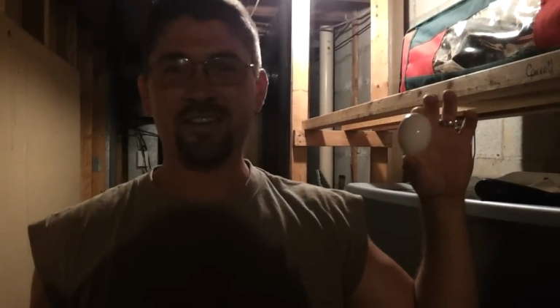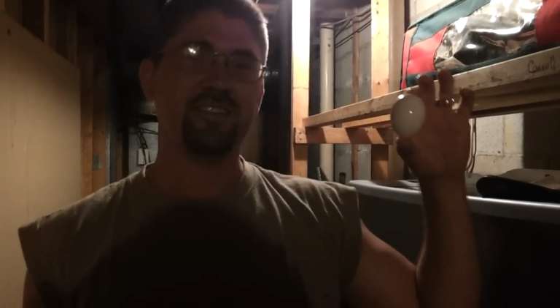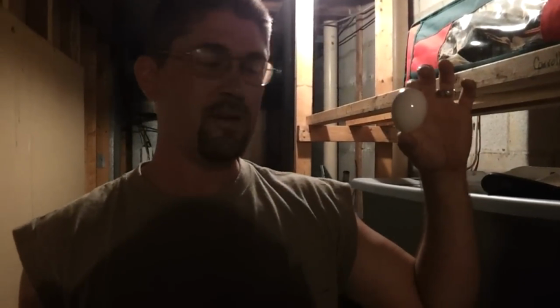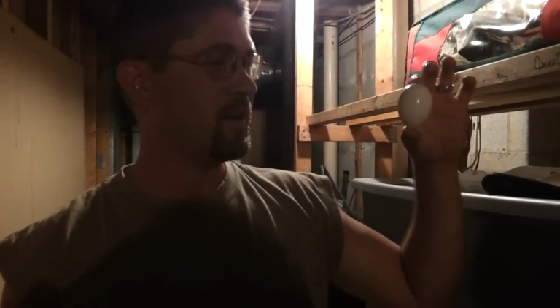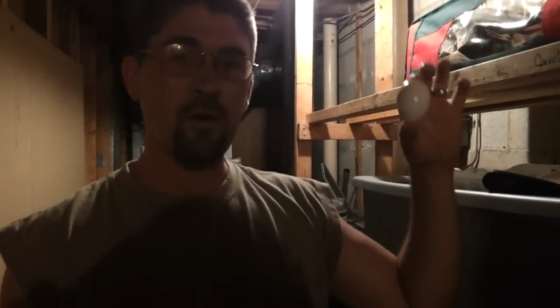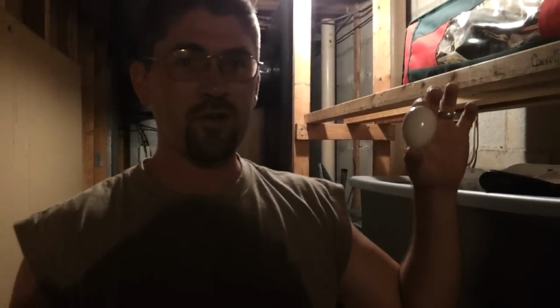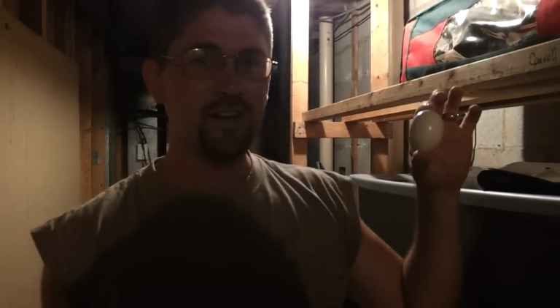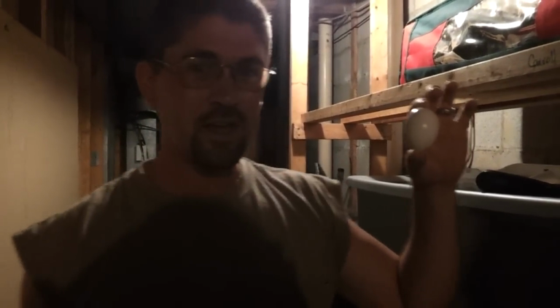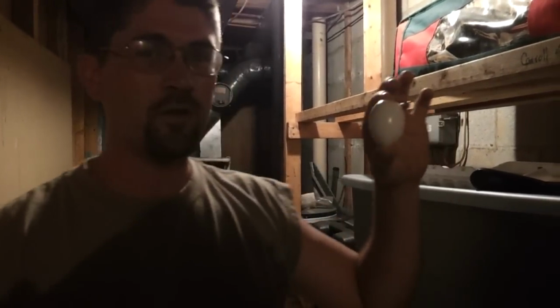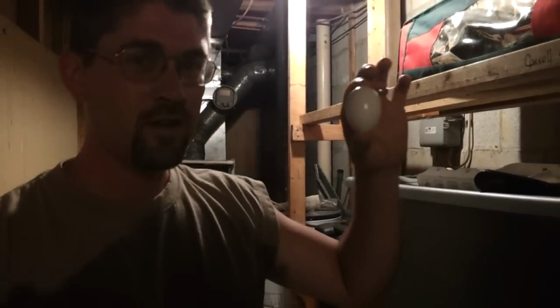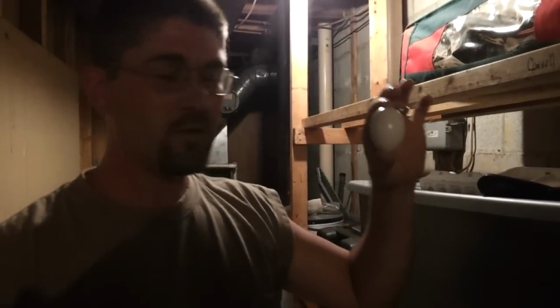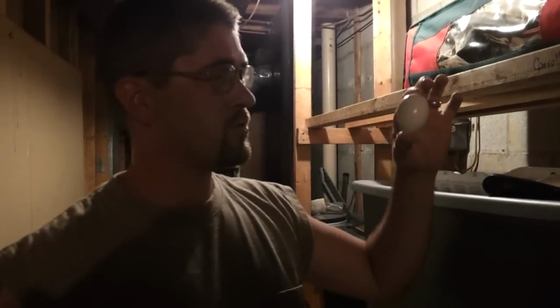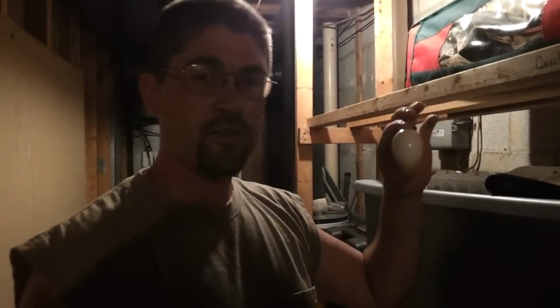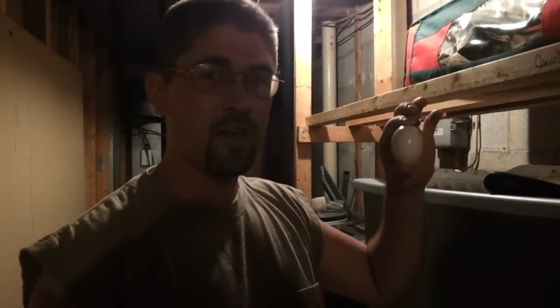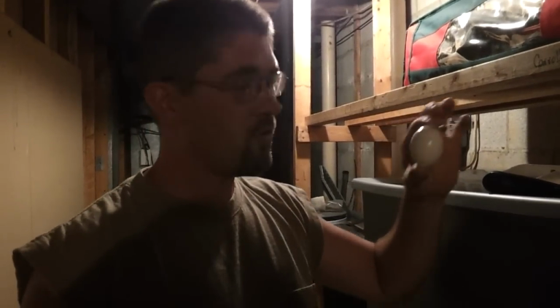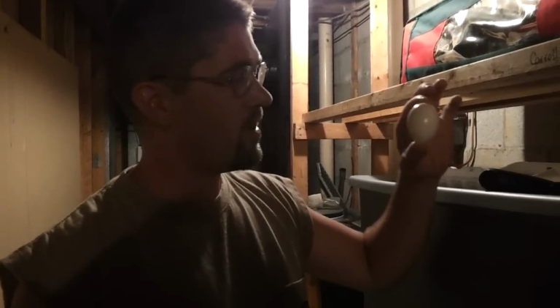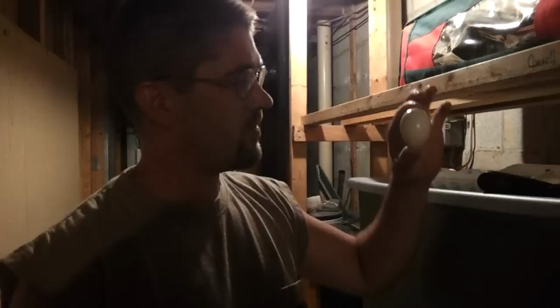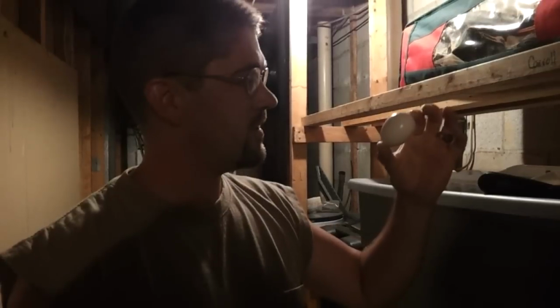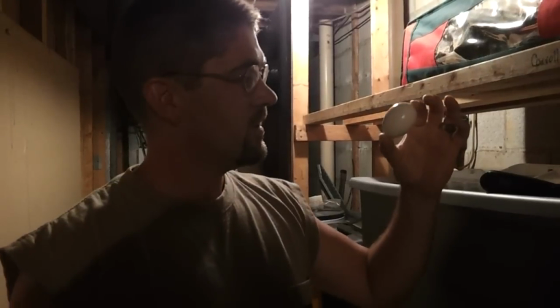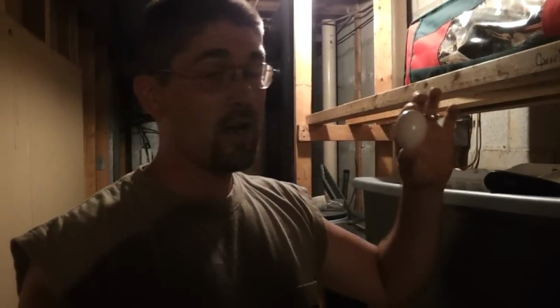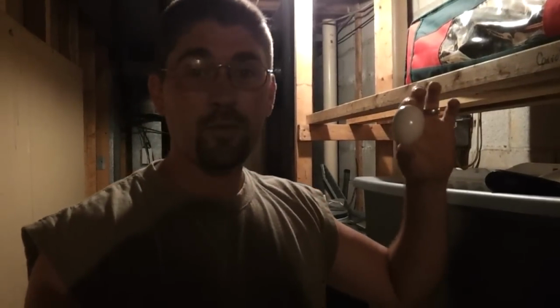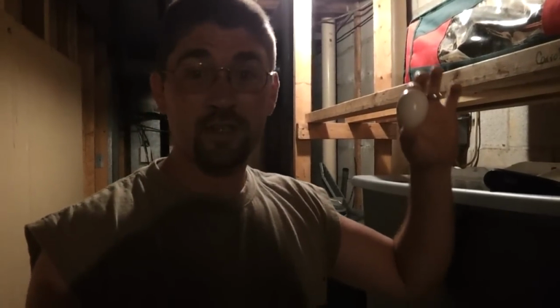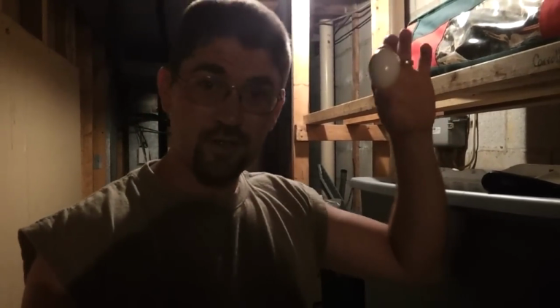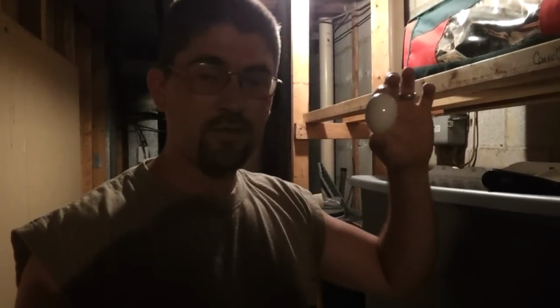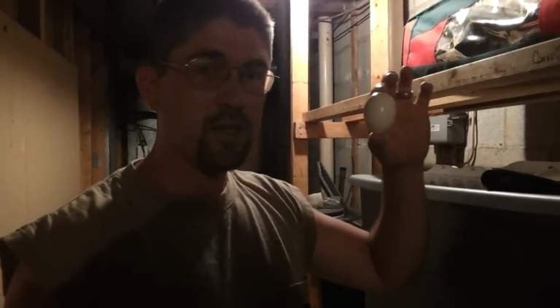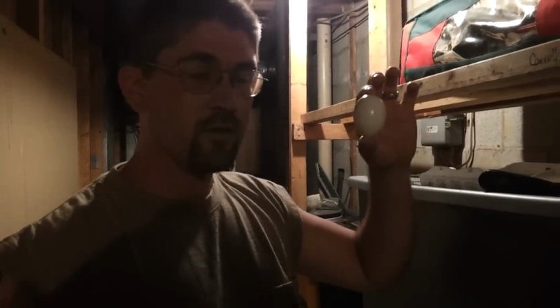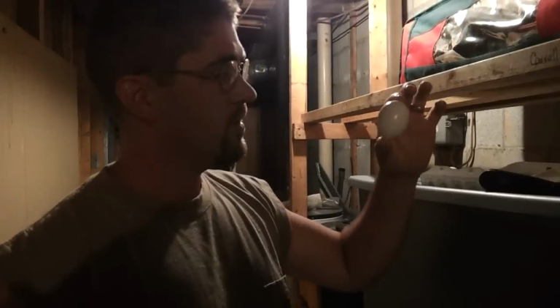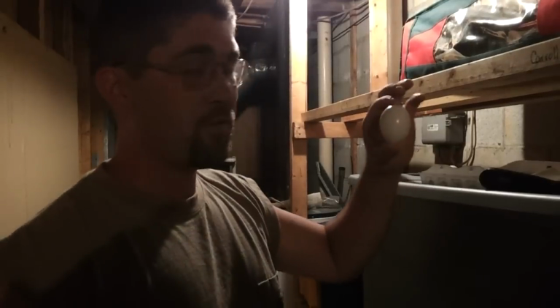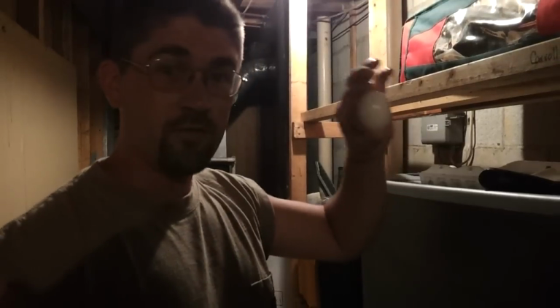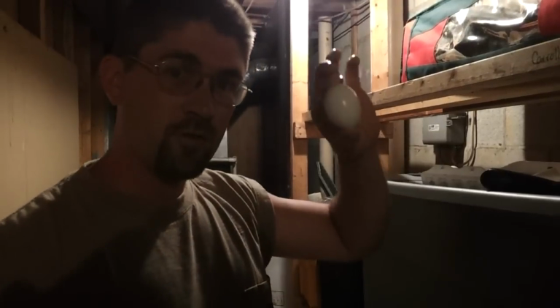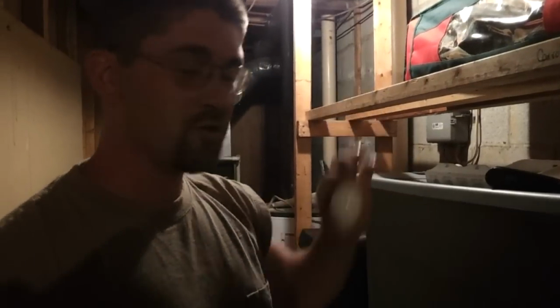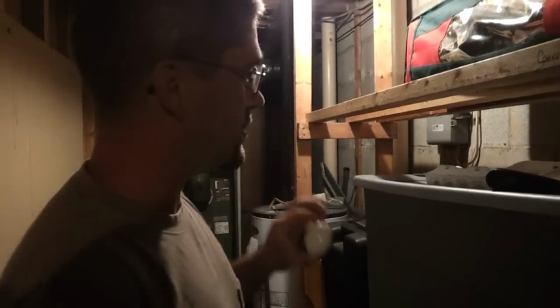Eggs! Yep, it's month 3, and we're going to do a temperature test and a flow test, and crack them open and see if we still have good eggs for month 3 of unrefrigeration.